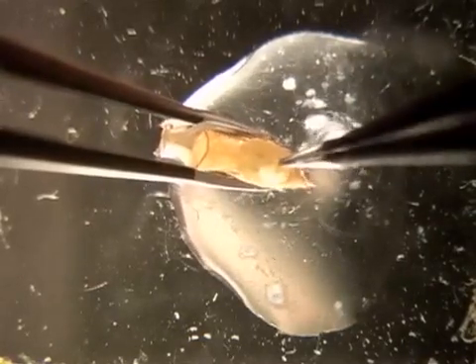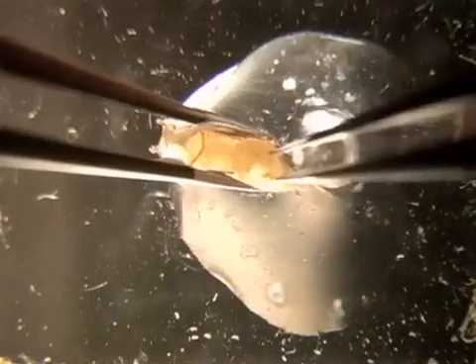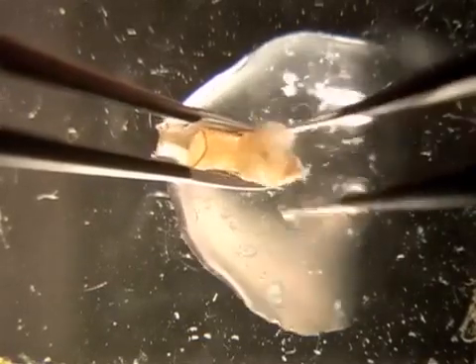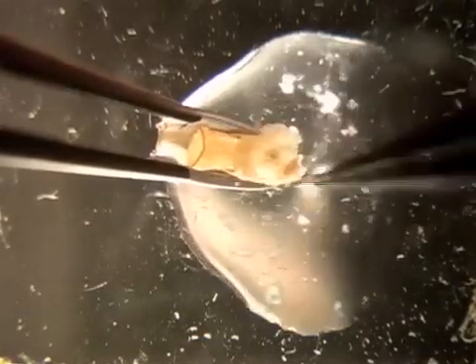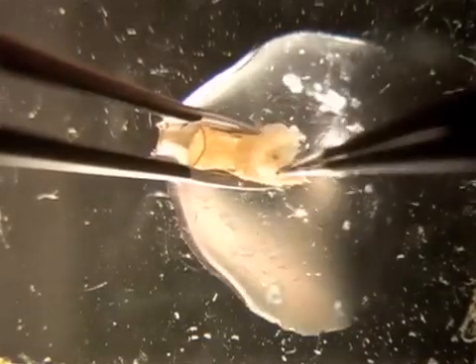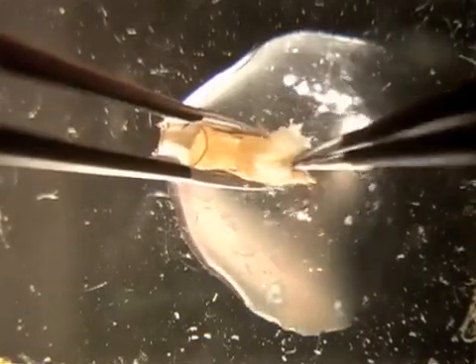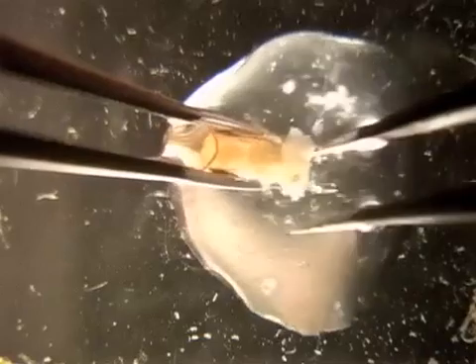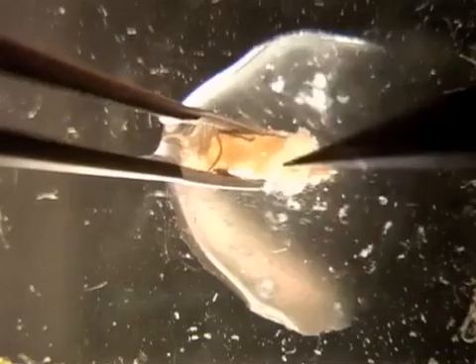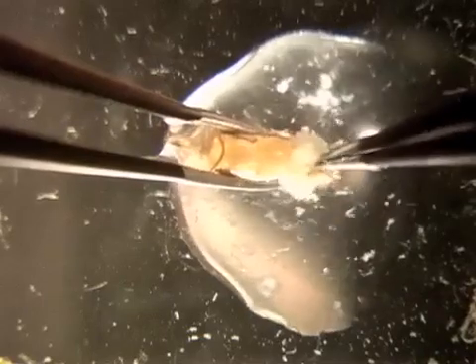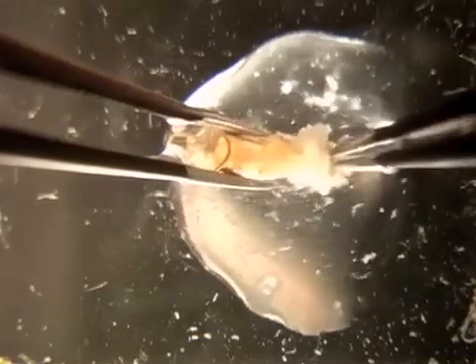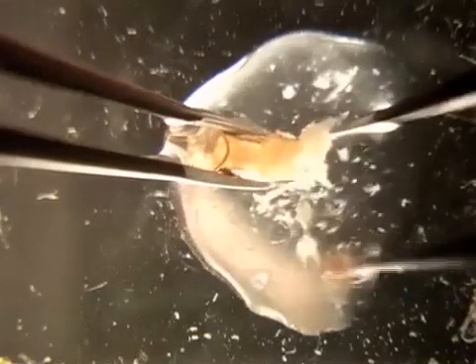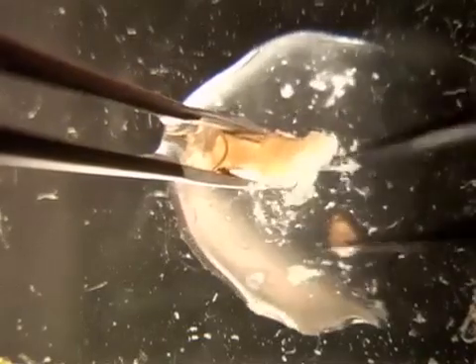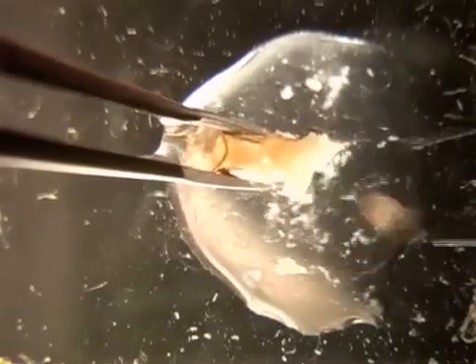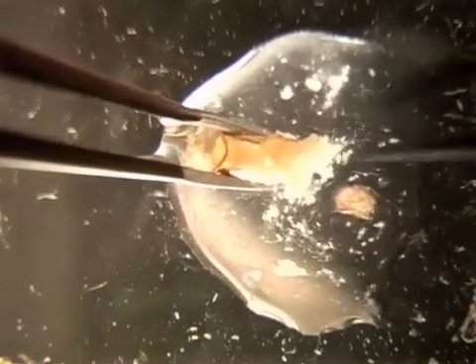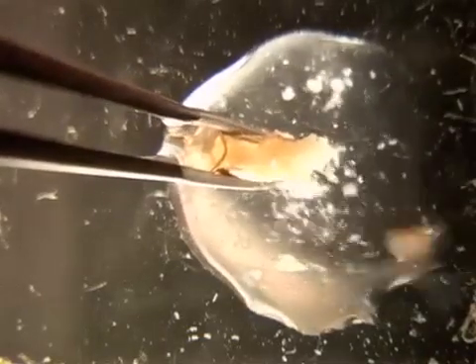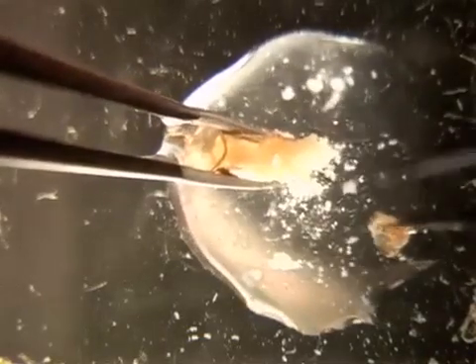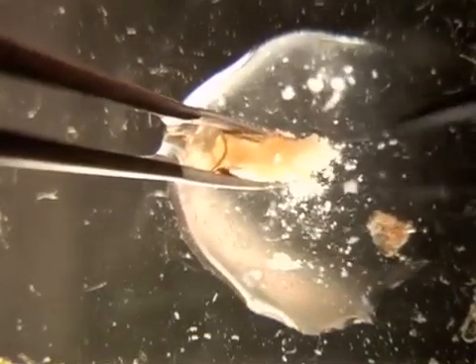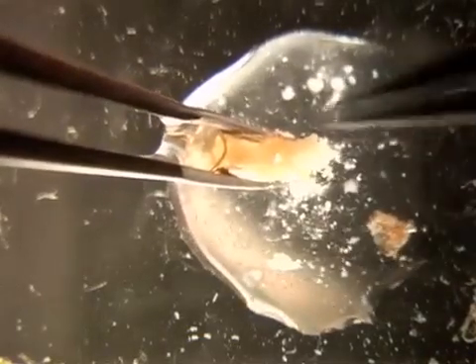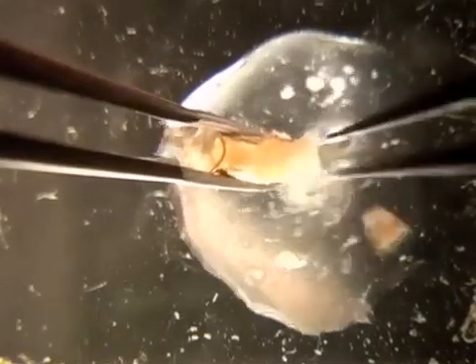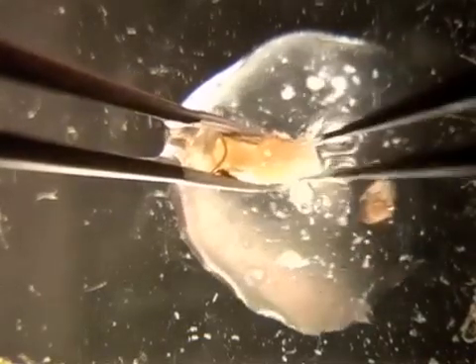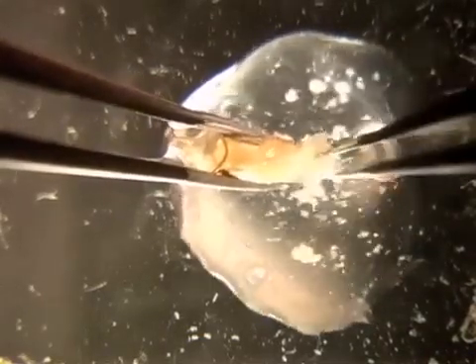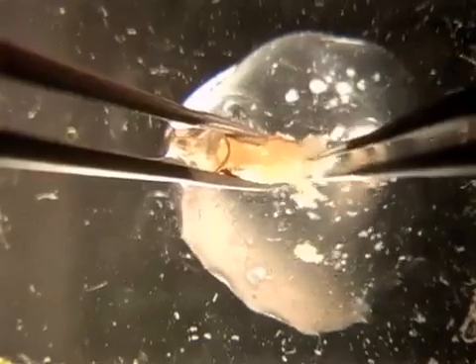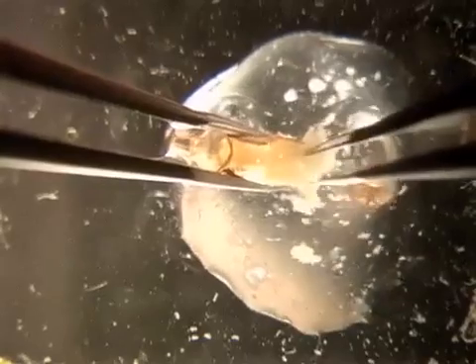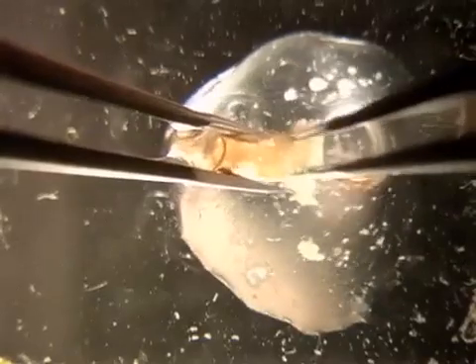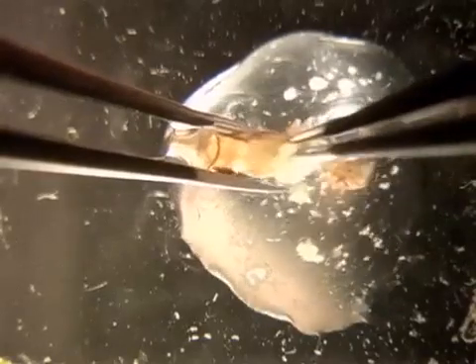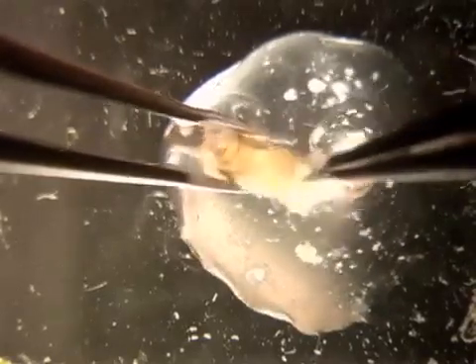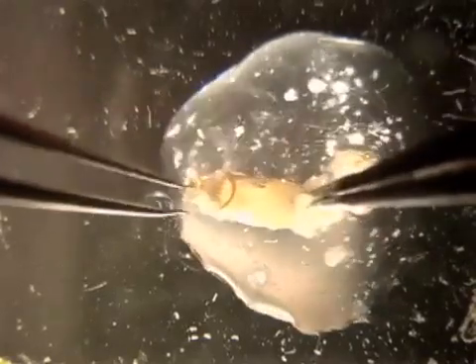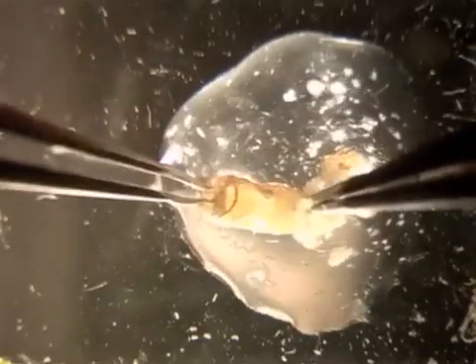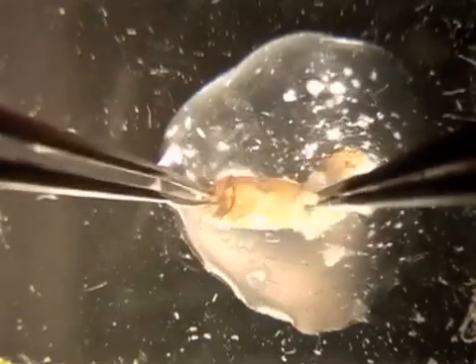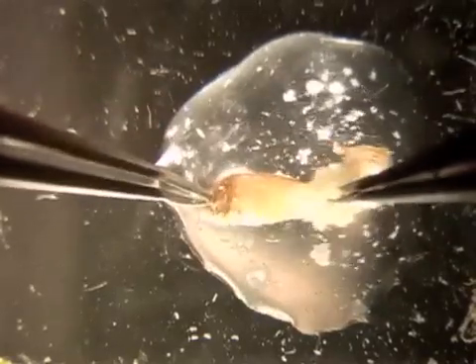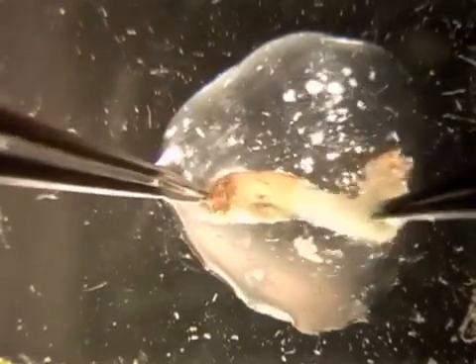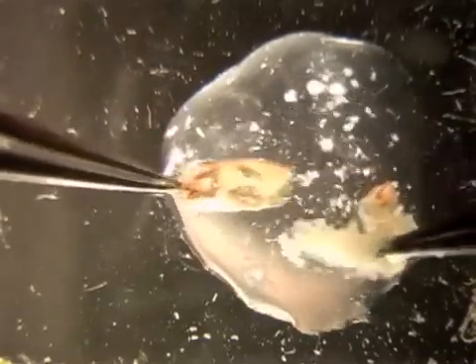With a sharp pair of forceps, pierce the pupal case and let the forceps spread to tear off the end. Reach inside and grab the developing pupa out of the hole that was just created.